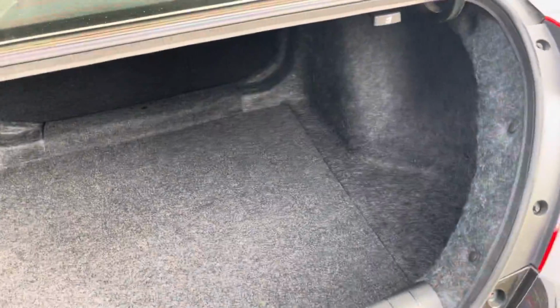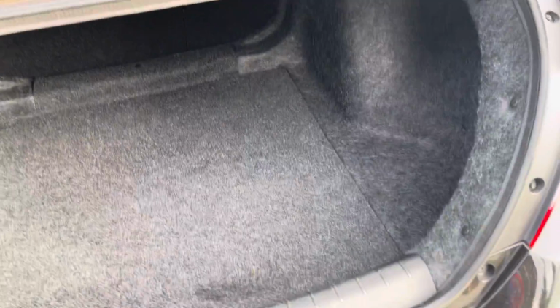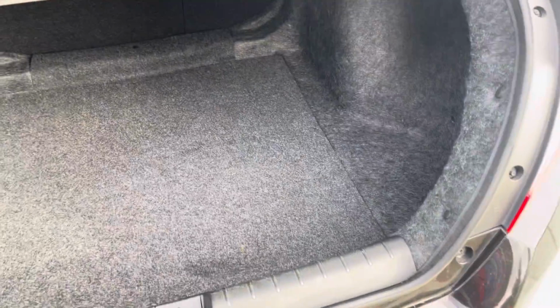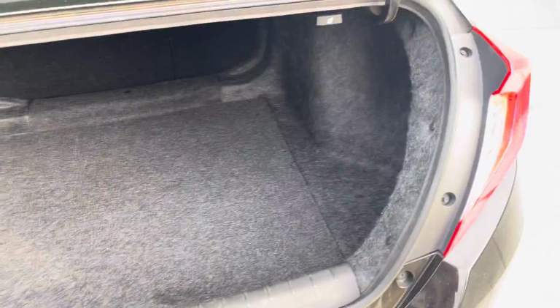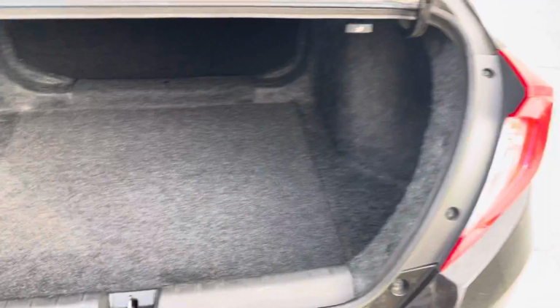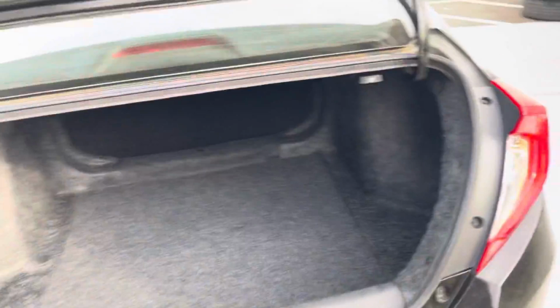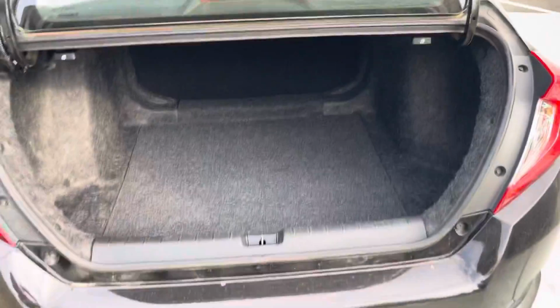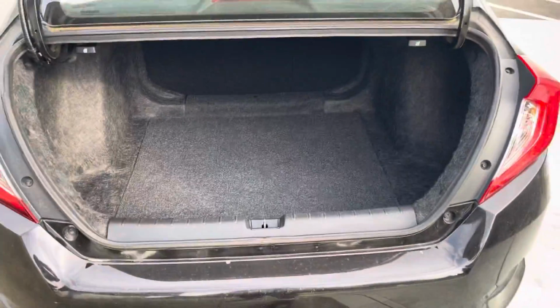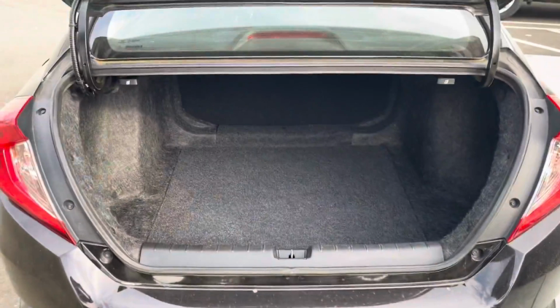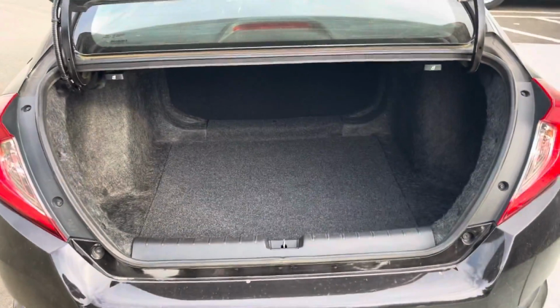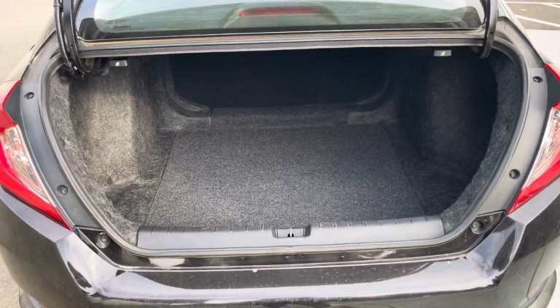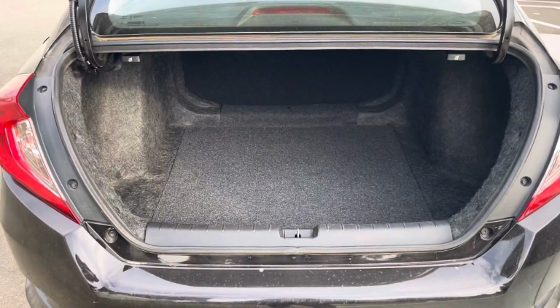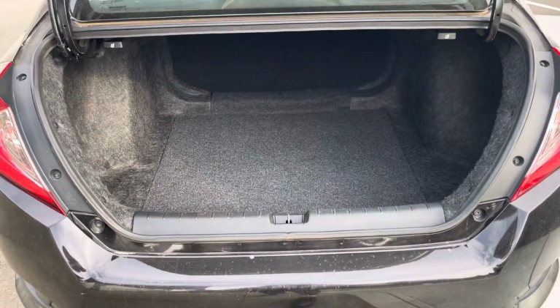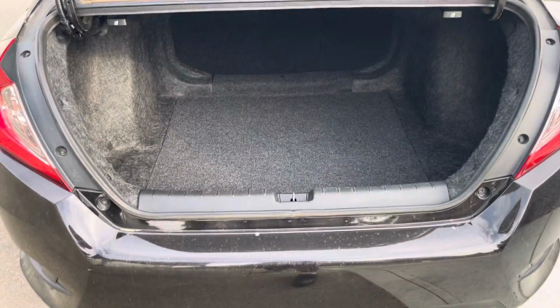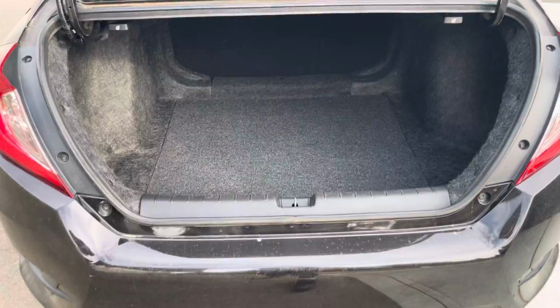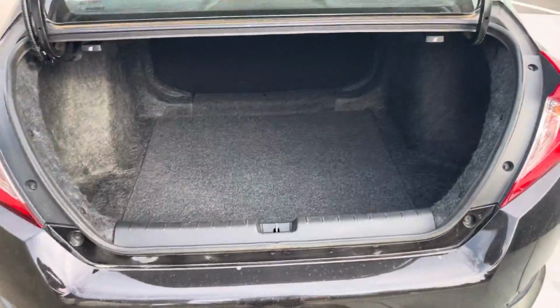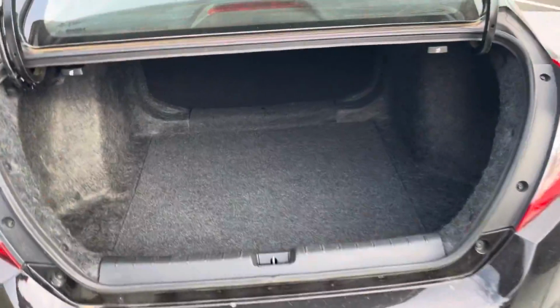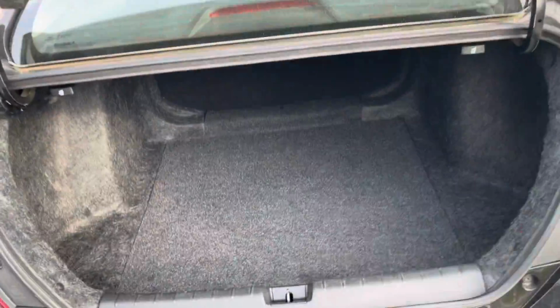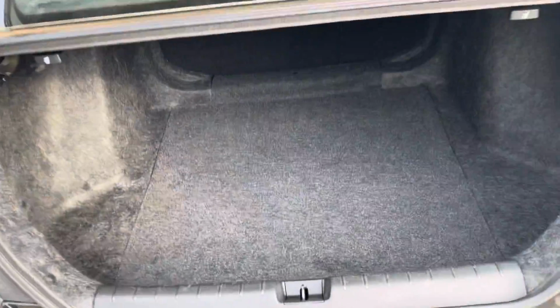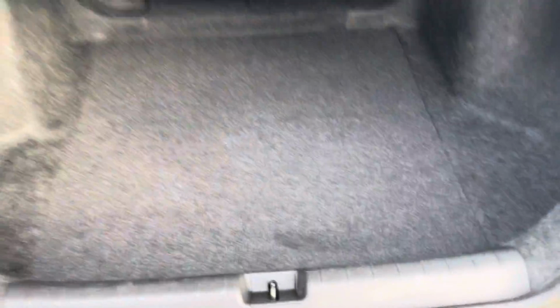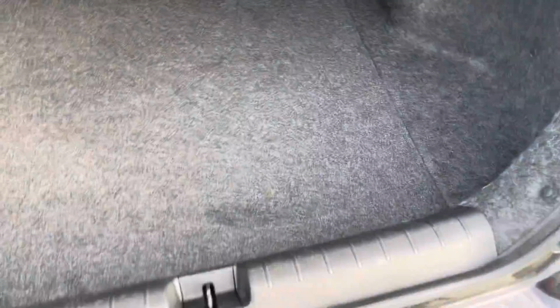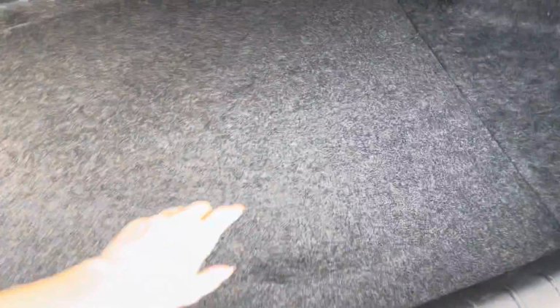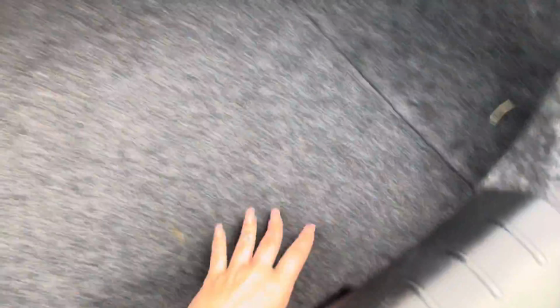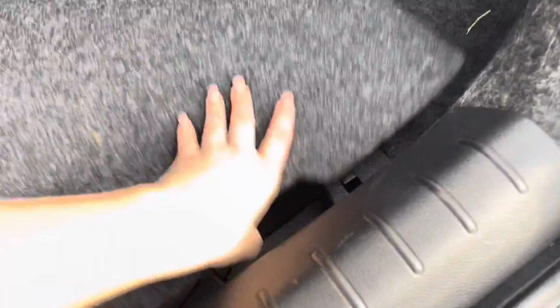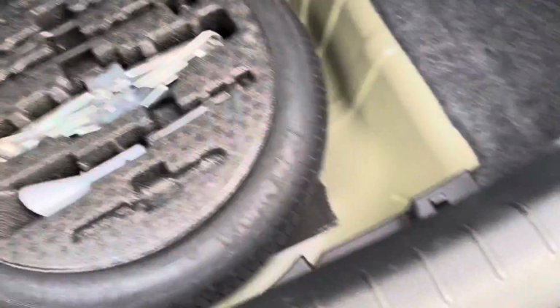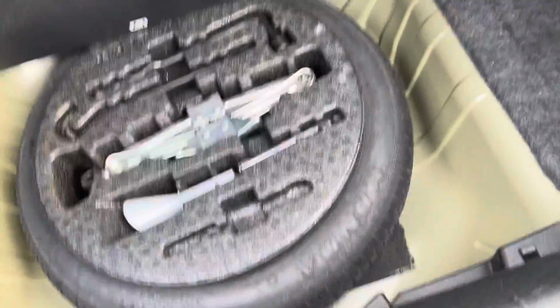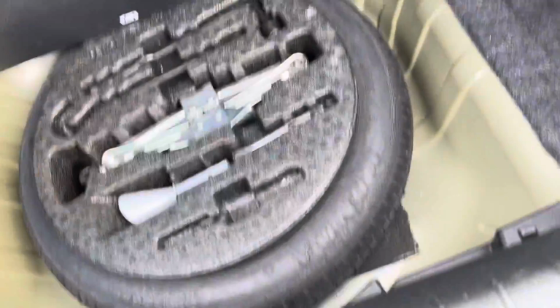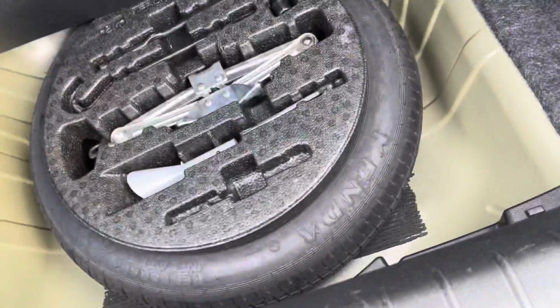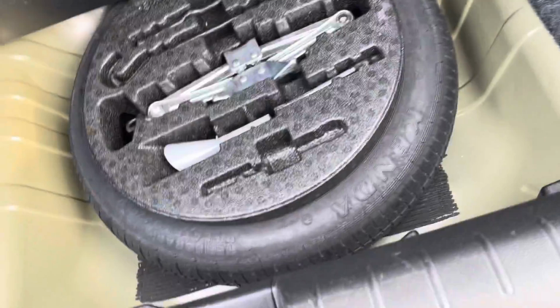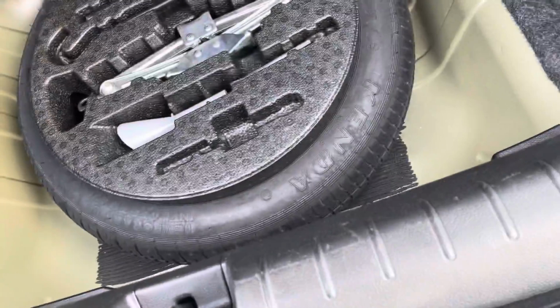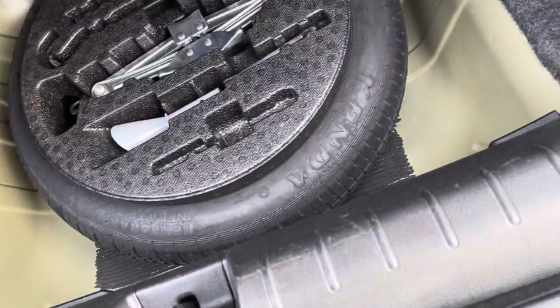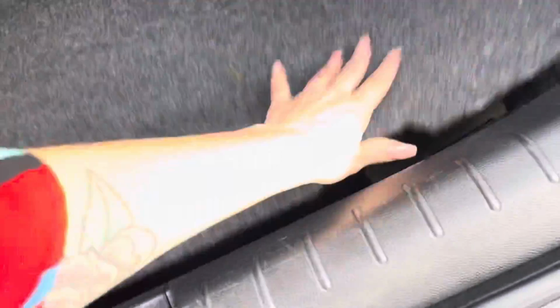When we pop the trunk open, you'll see that we have a ton of cargo space, so whether you're grocery shopping or playing sports, this can handle whatever you've got. When we lift this up, you'll see that we have our spare tire and jack as well.